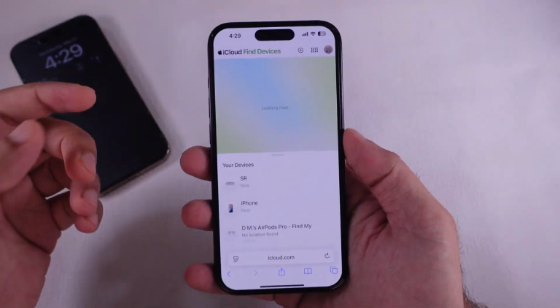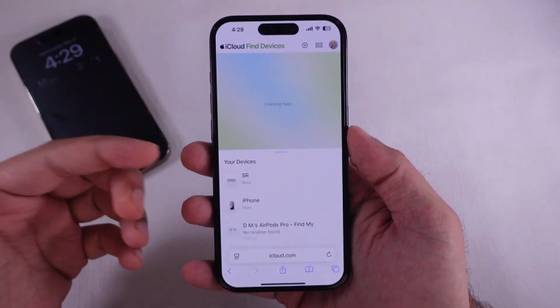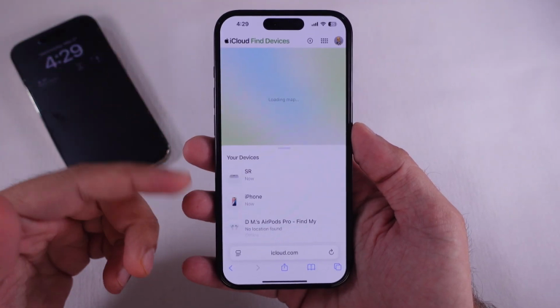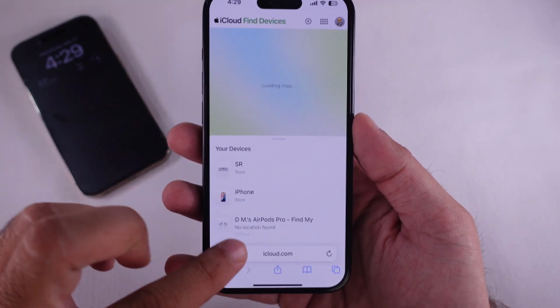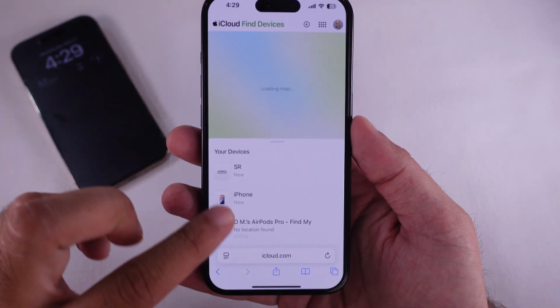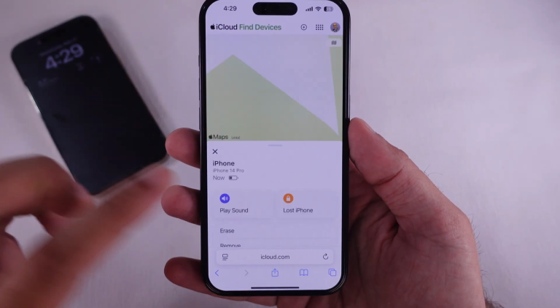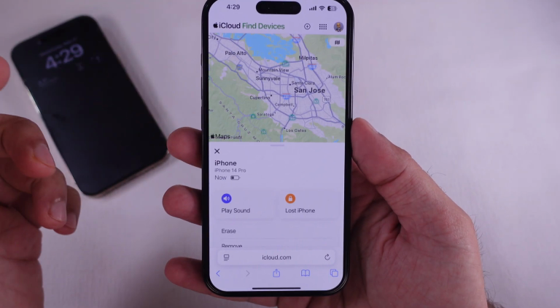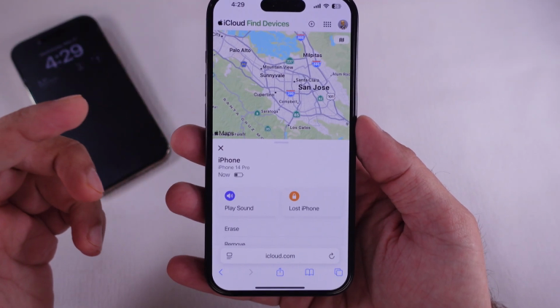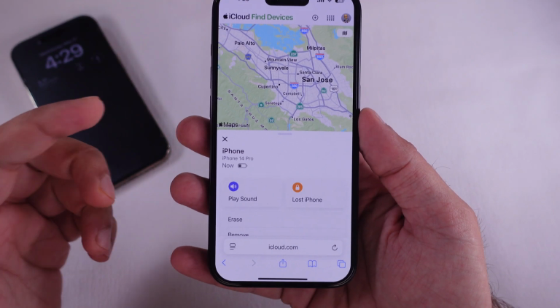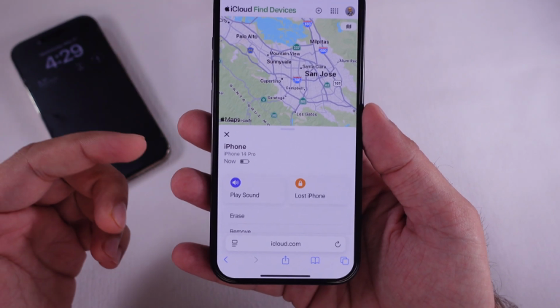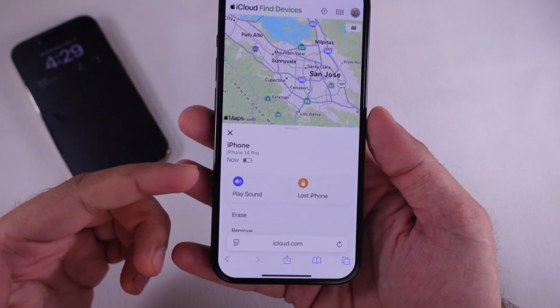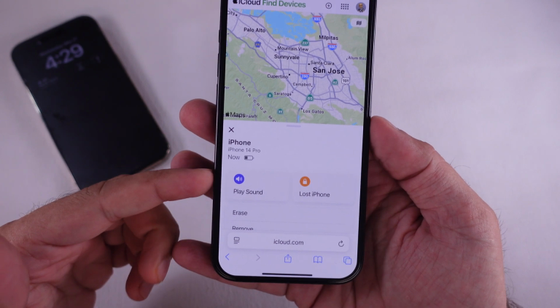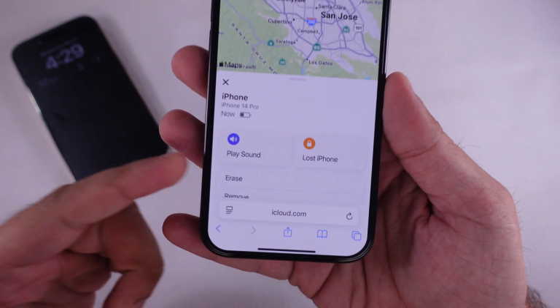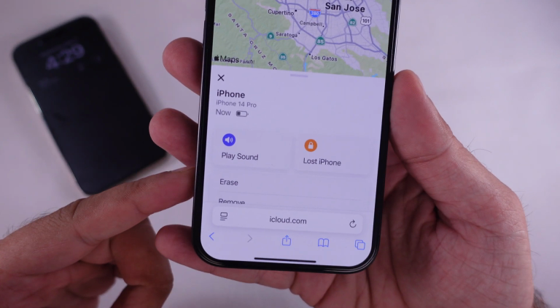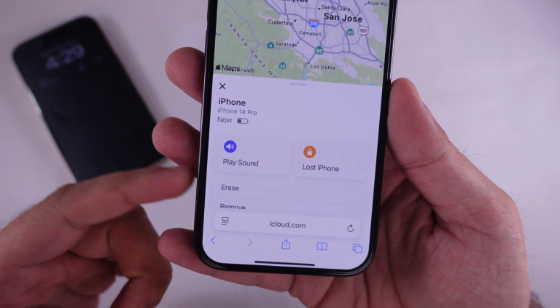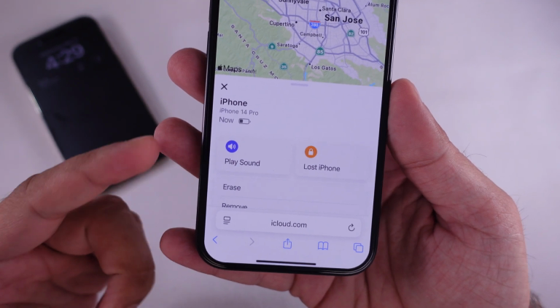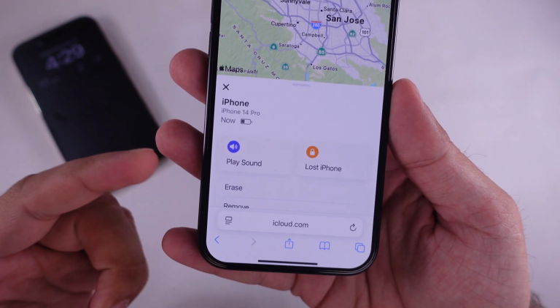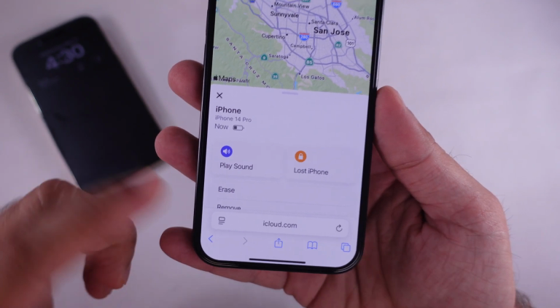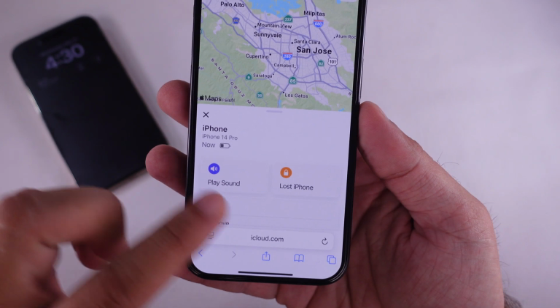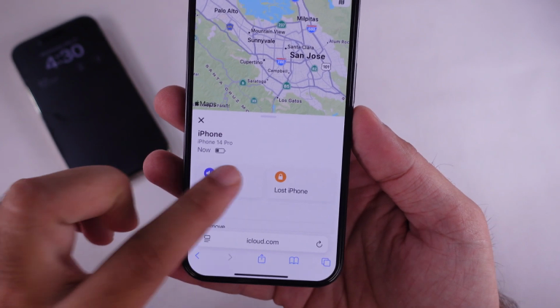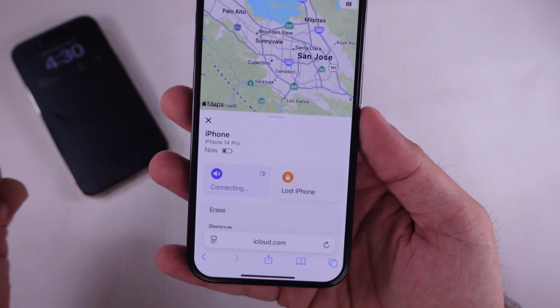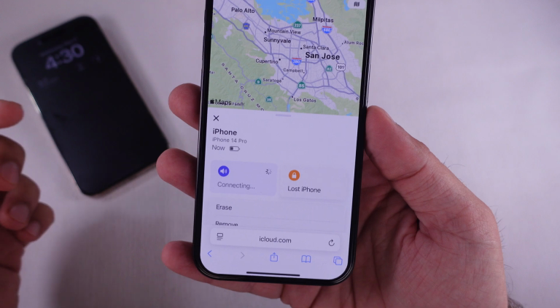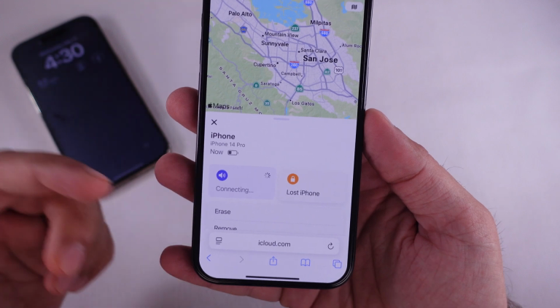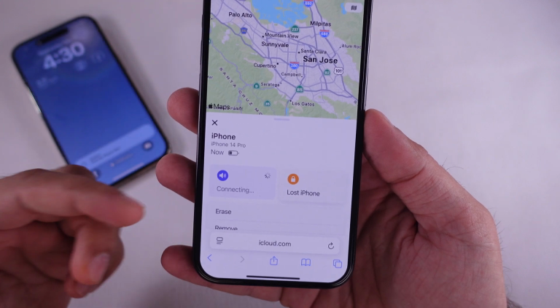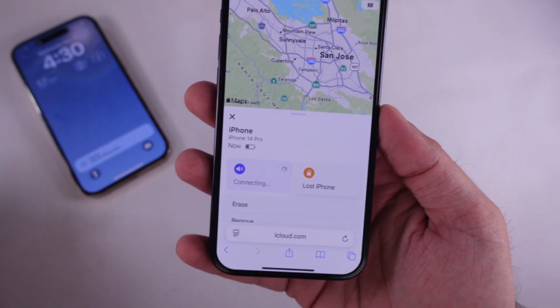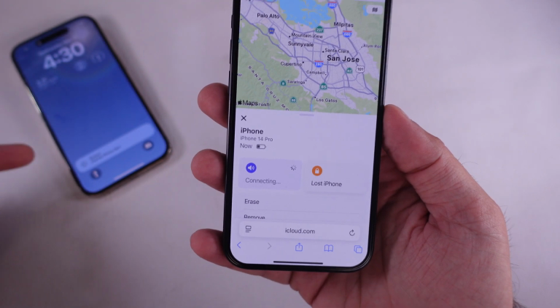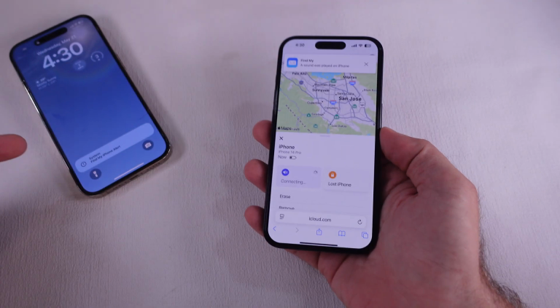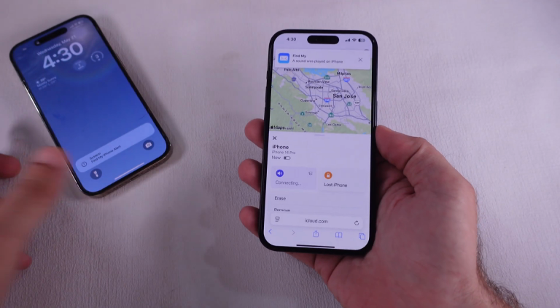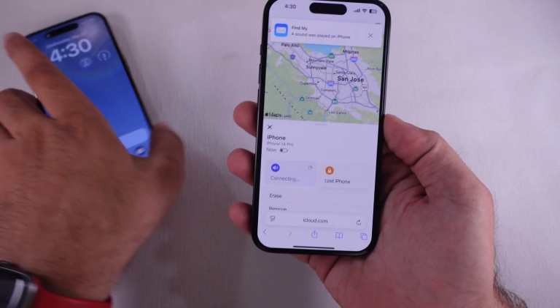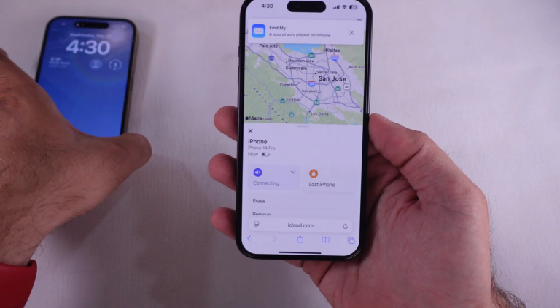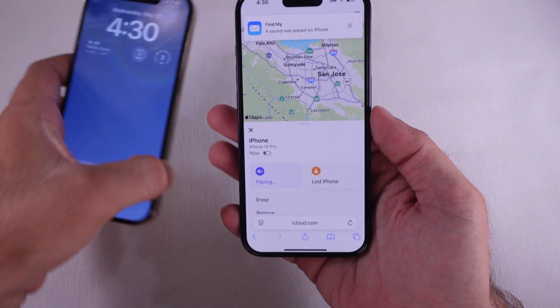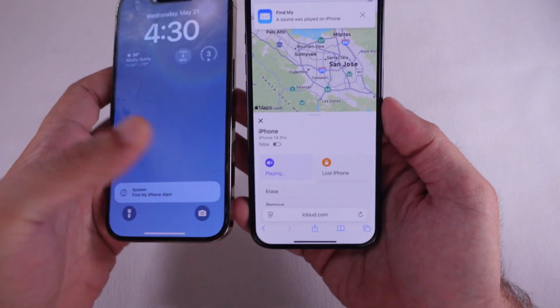Enter the code to verify. Once verified, find your lost iPhone under Find My from the top menu. See the device list under your devices, tap on it, and play a sound. You can also view the location on the map.